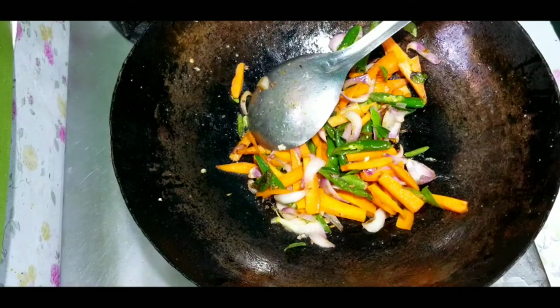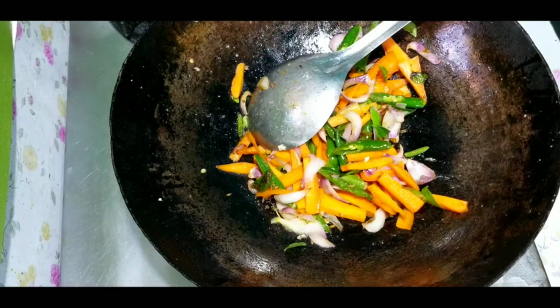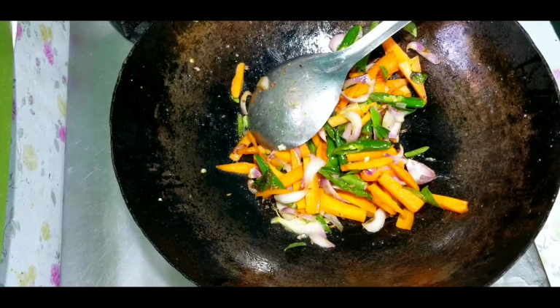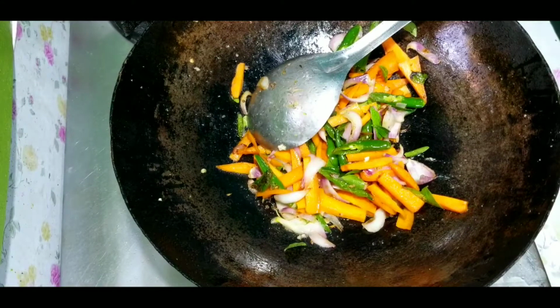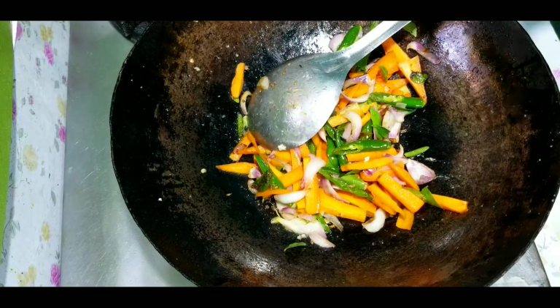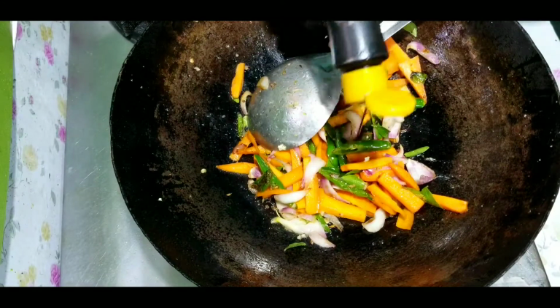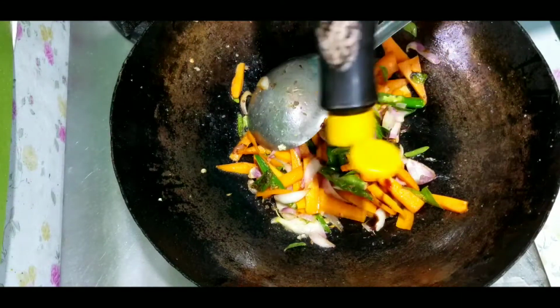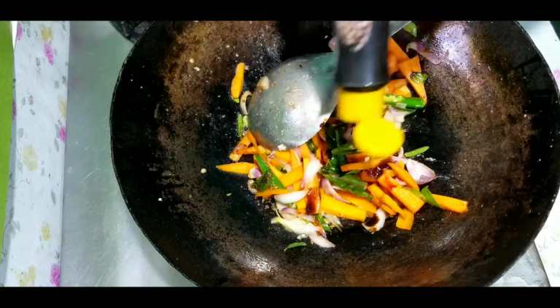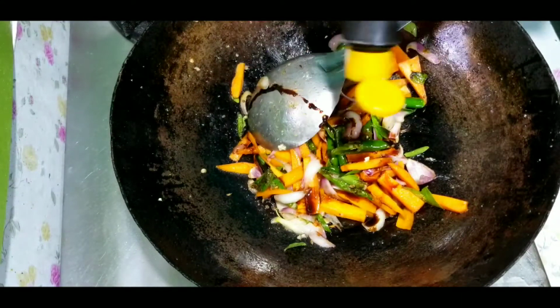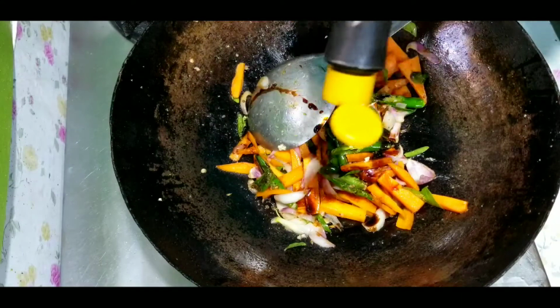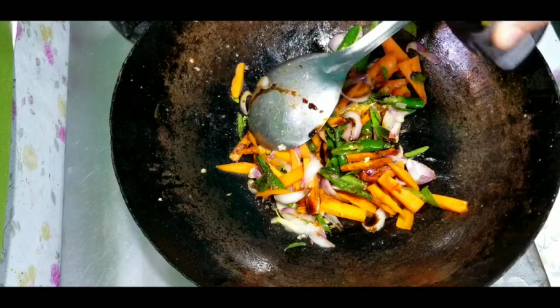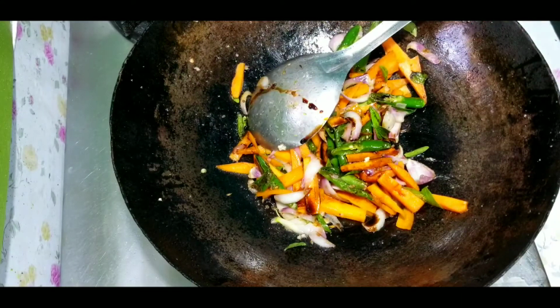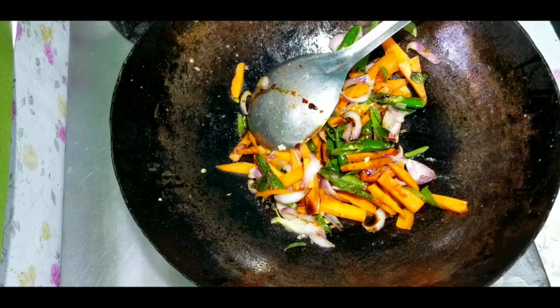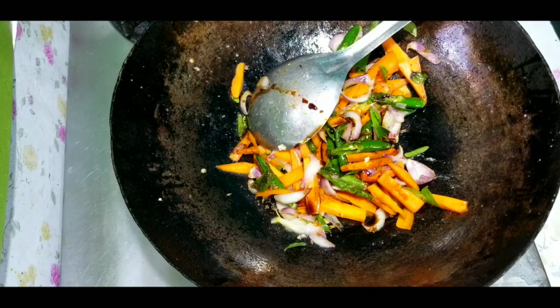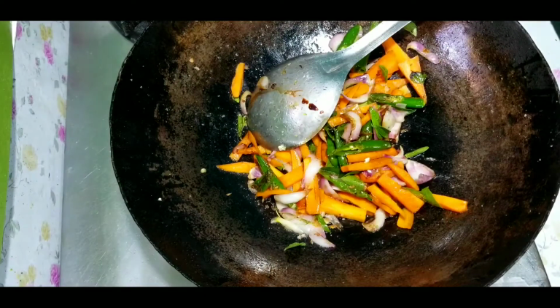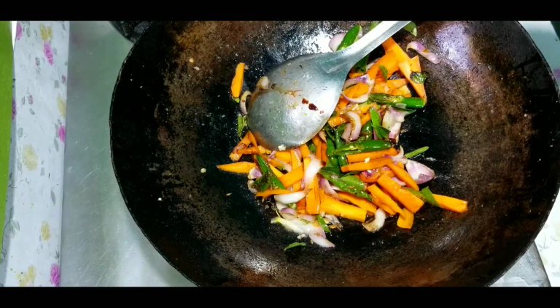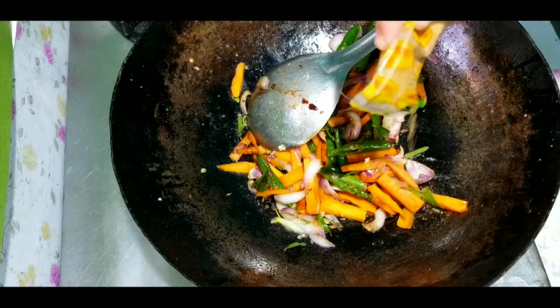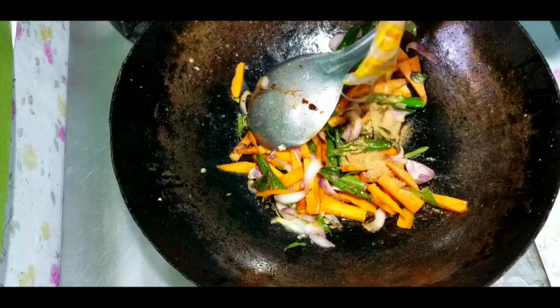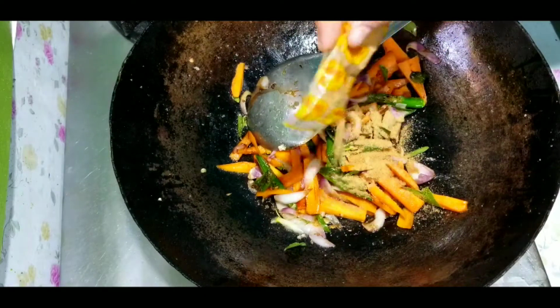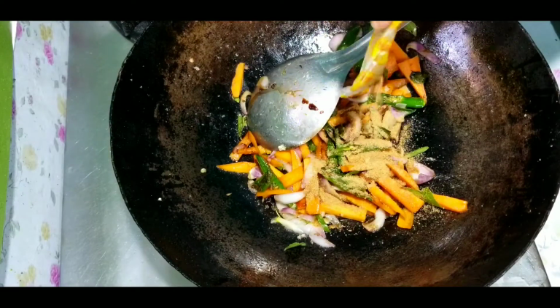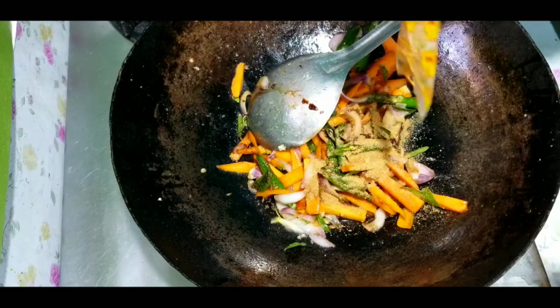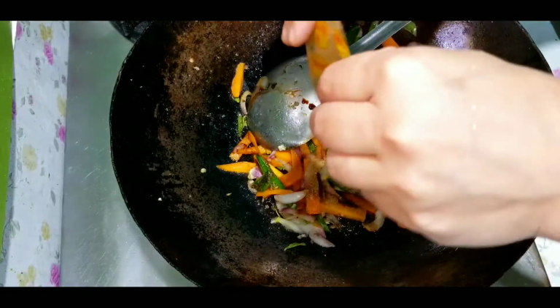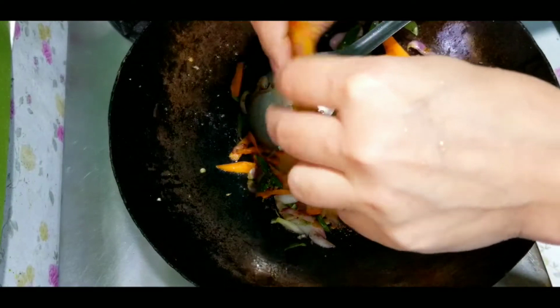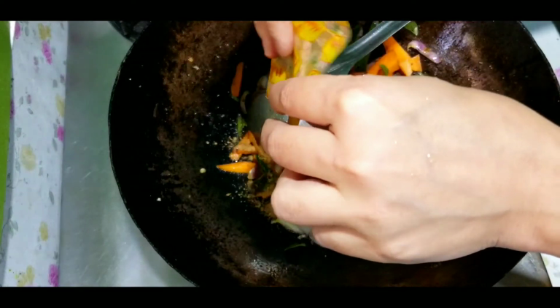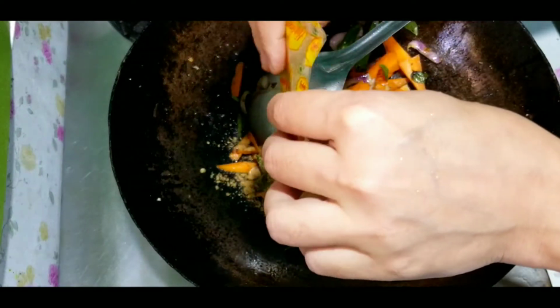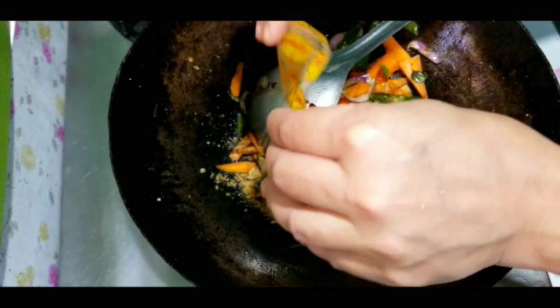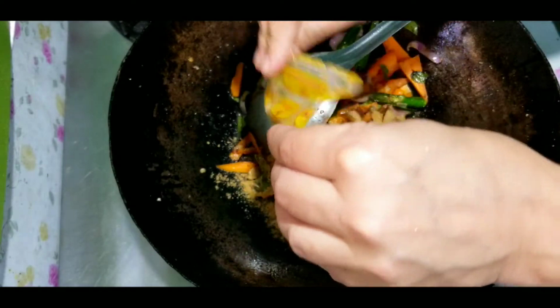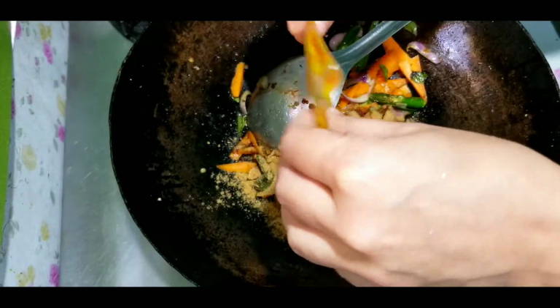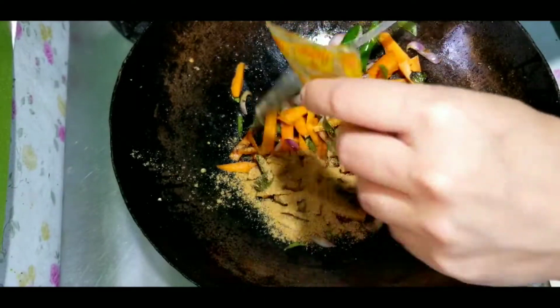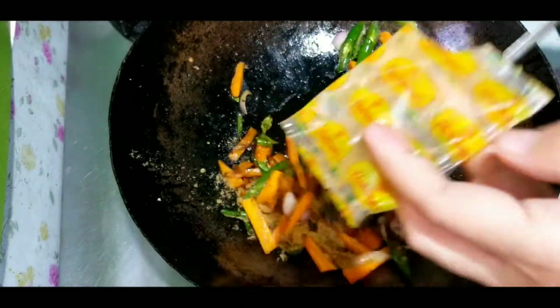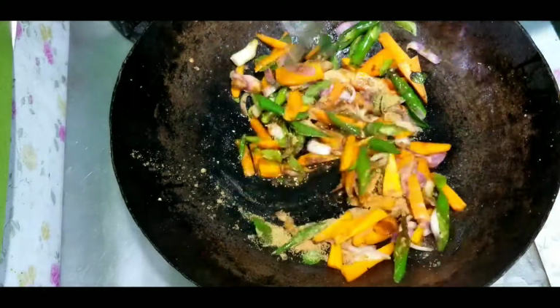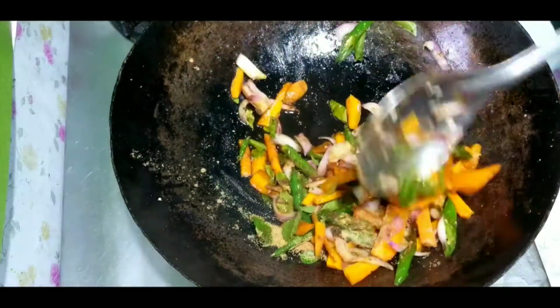I am going to make the egg. There is no tomato sauce — this is soy sauce. I am going to put noodles in the pan. I'm going to eat it.